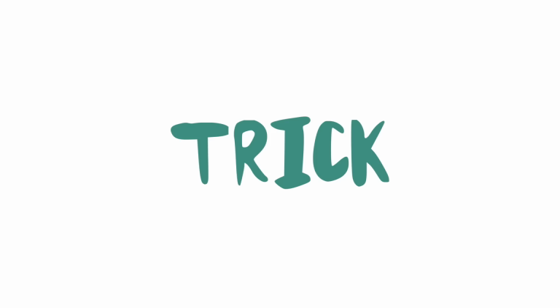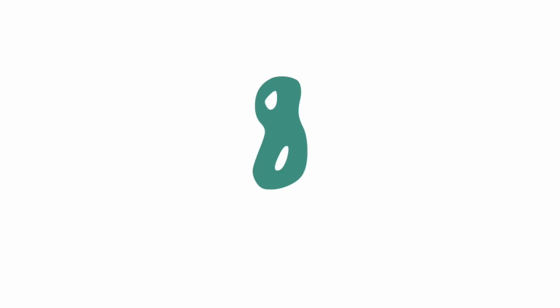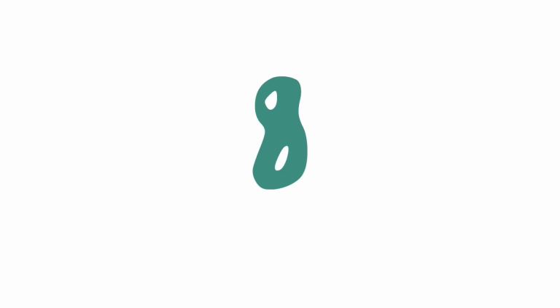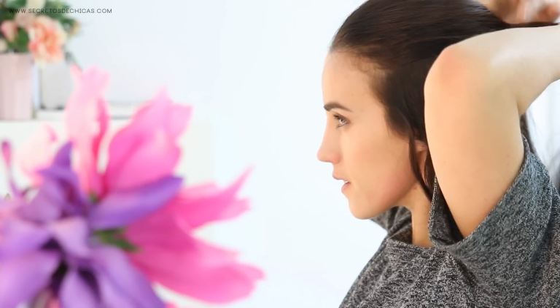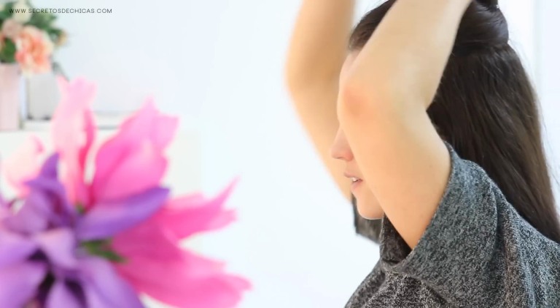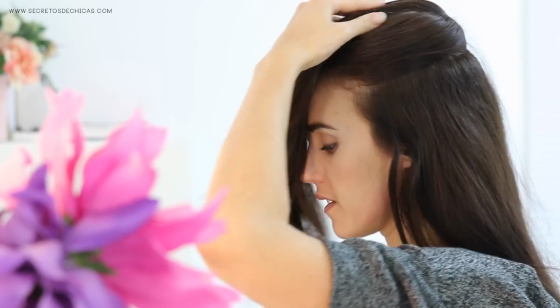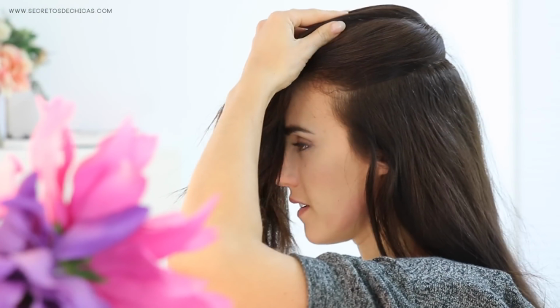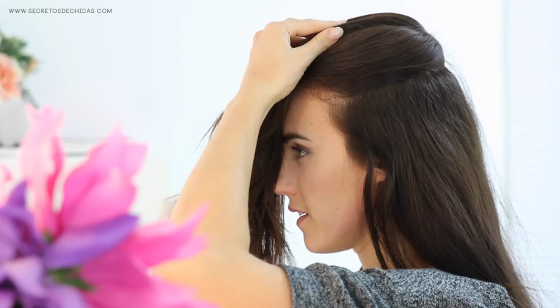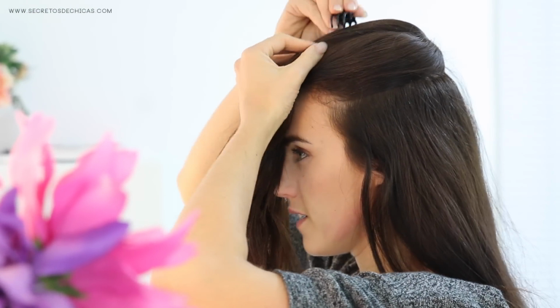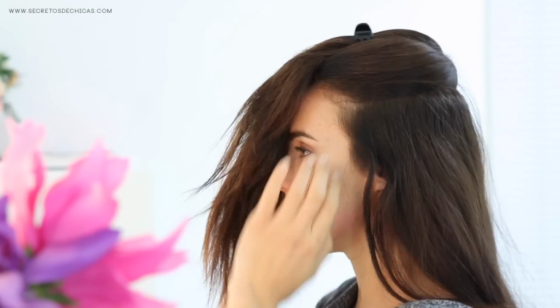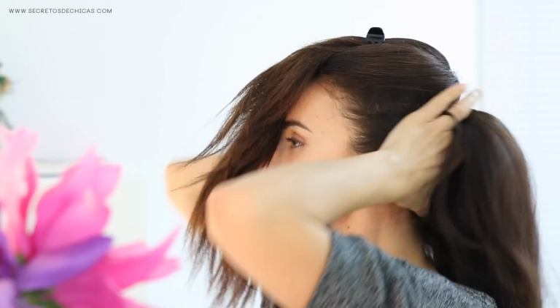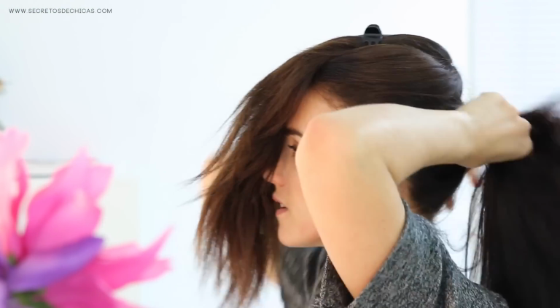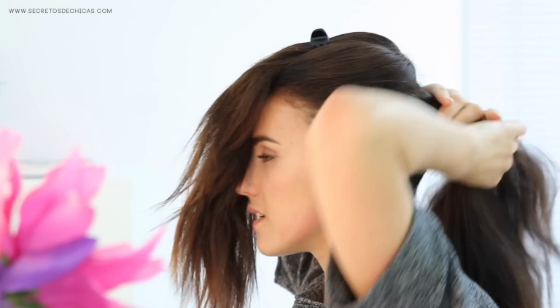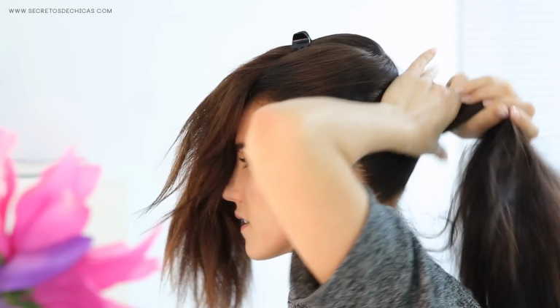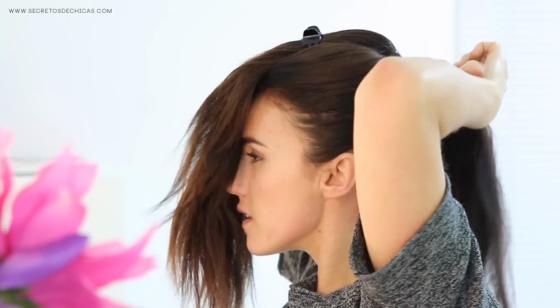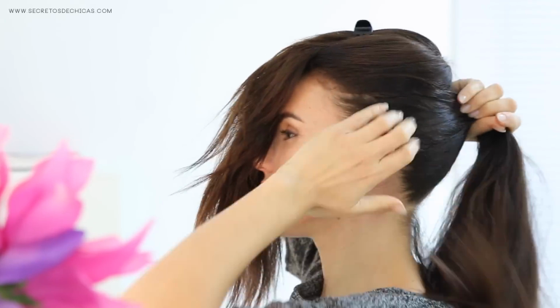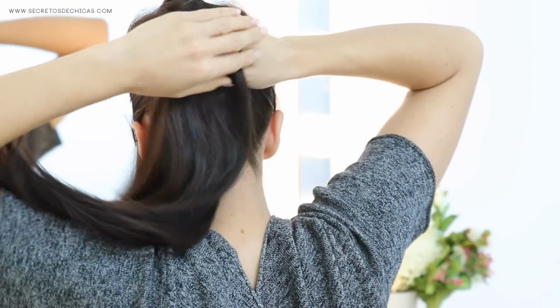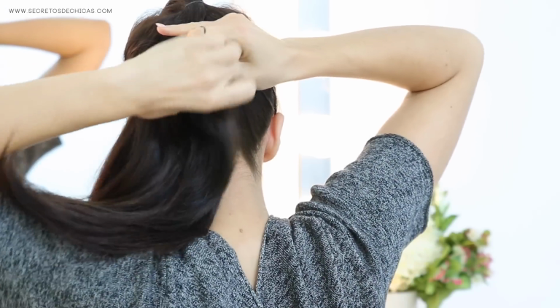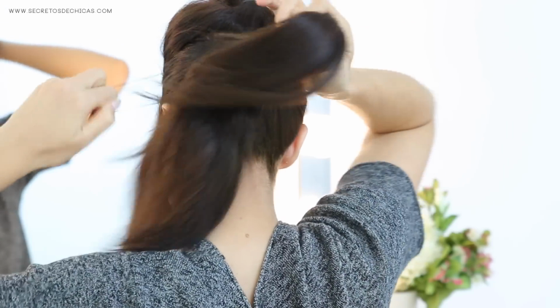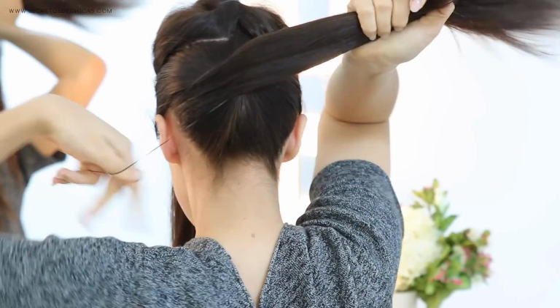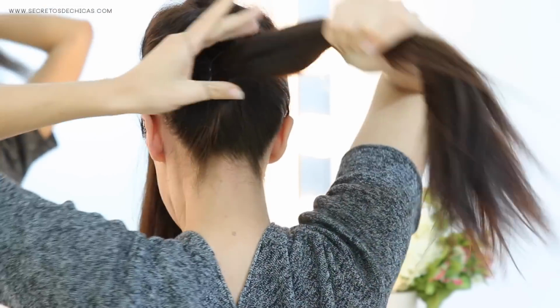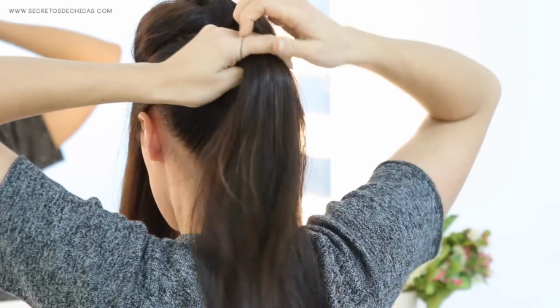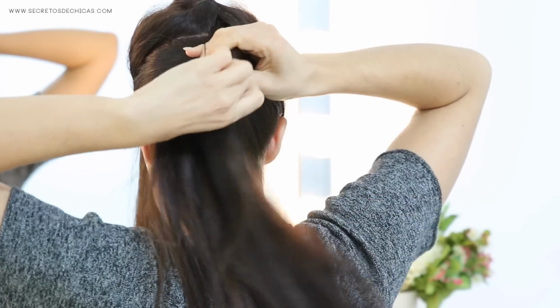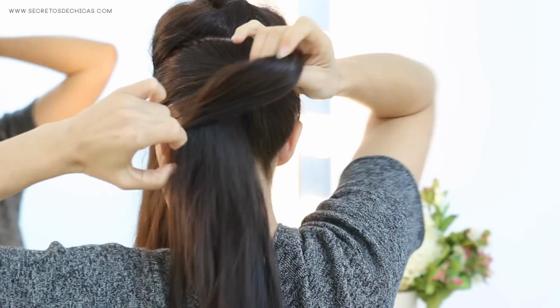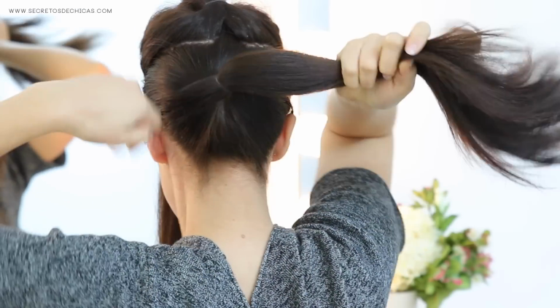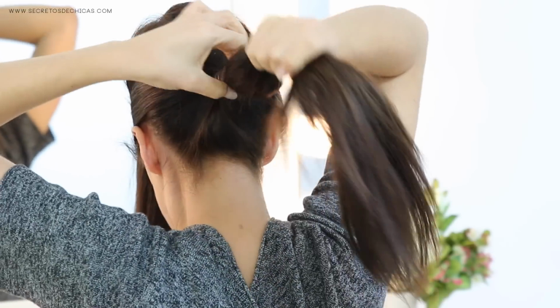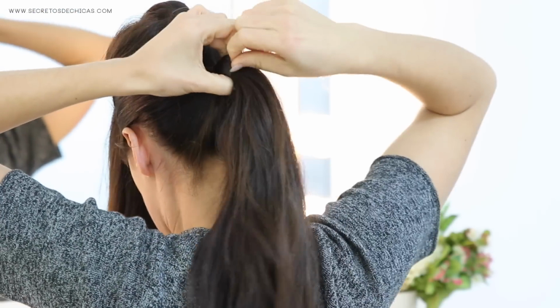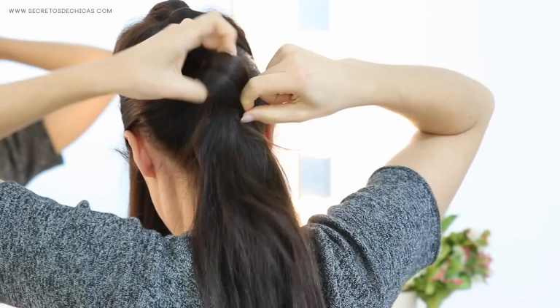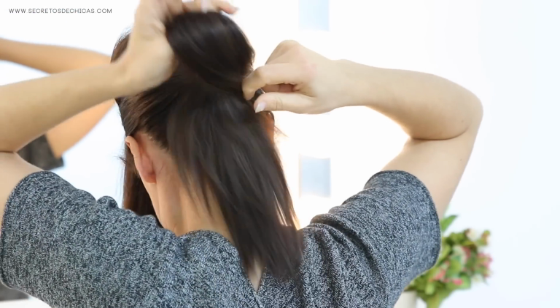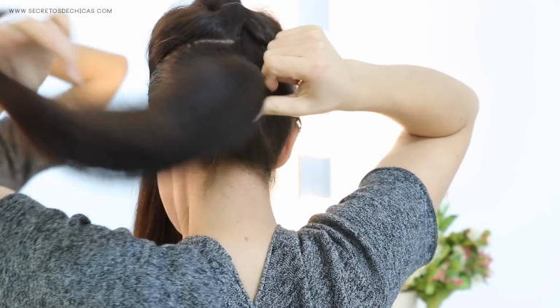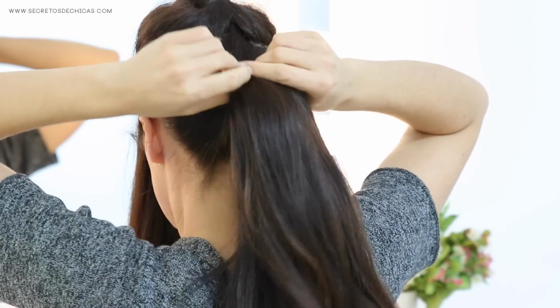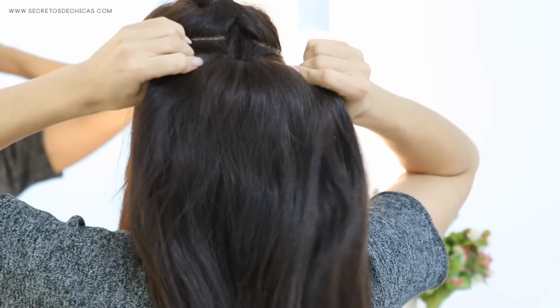Trick number eight: if you want your ponytails to appear longer, you need to section out the top layer of your hair, take the rest, bring it to the back, and tie it with a small elastic. This way your hair will cascade from the top and look much longer.